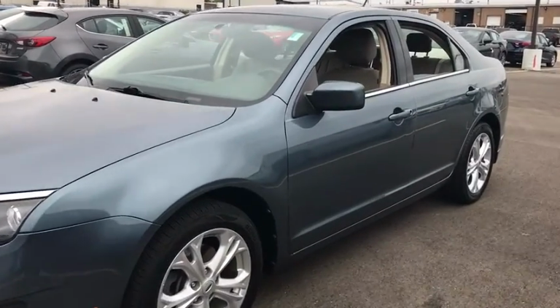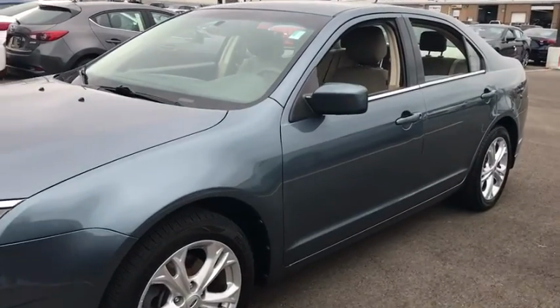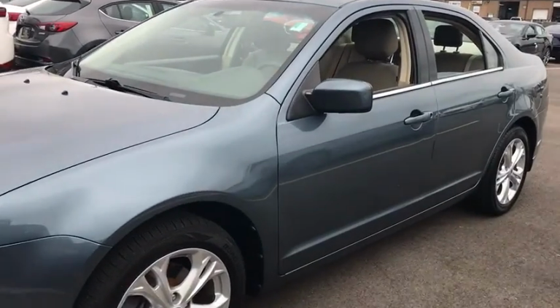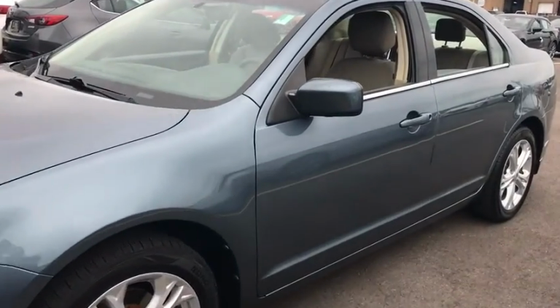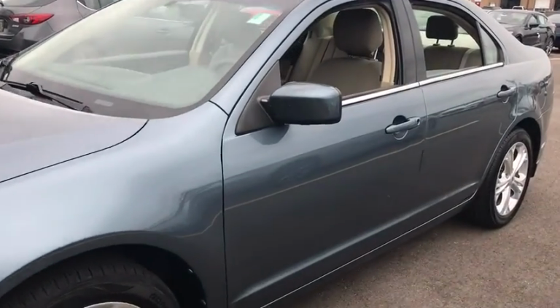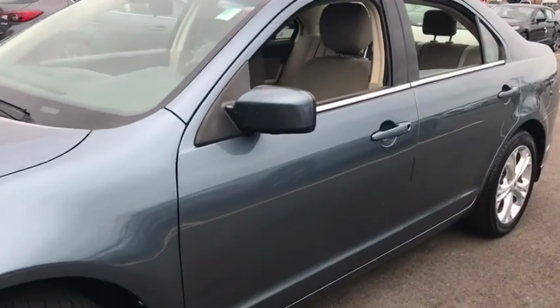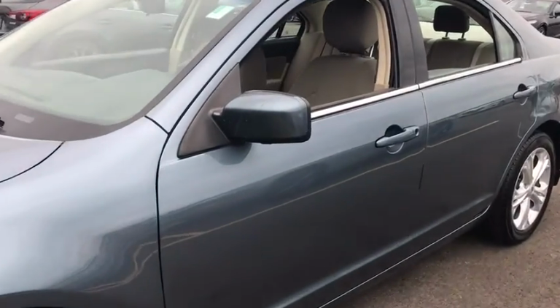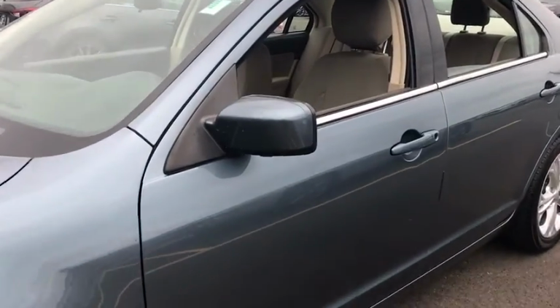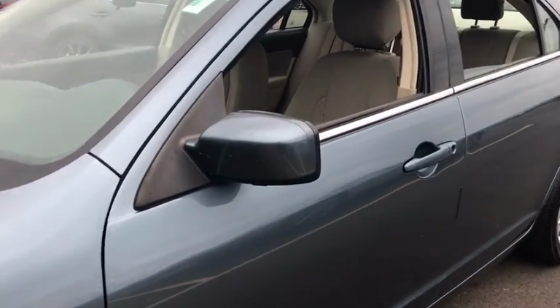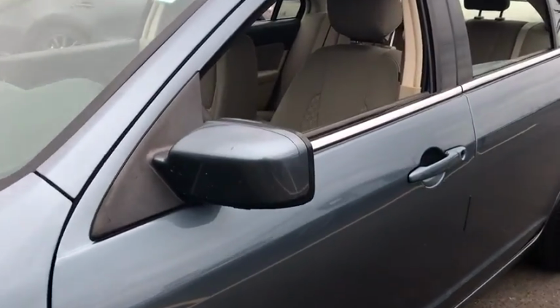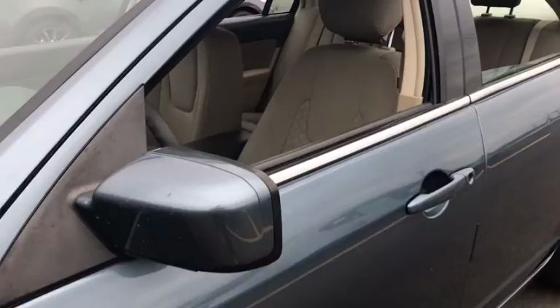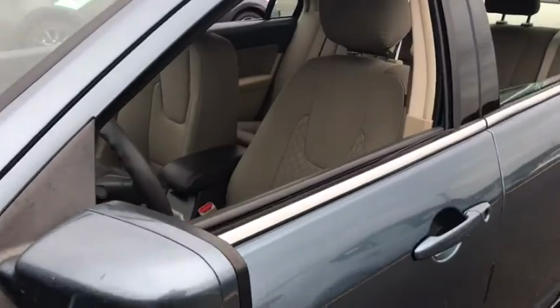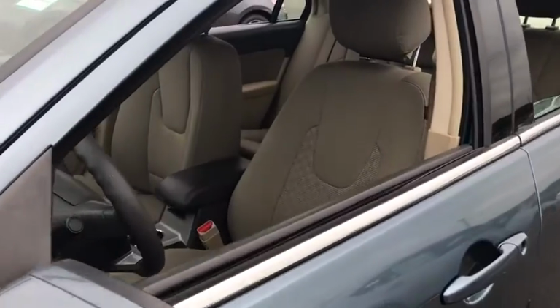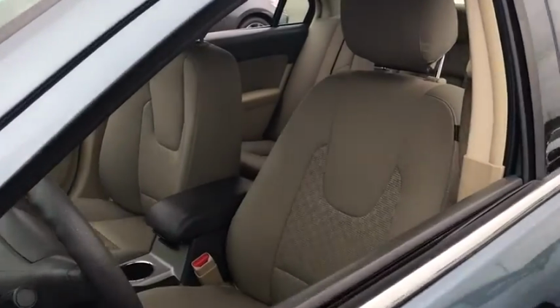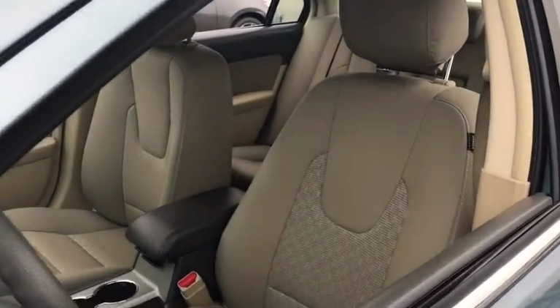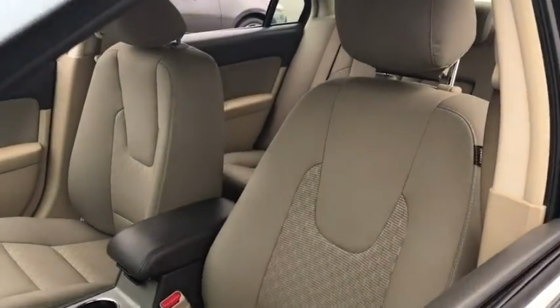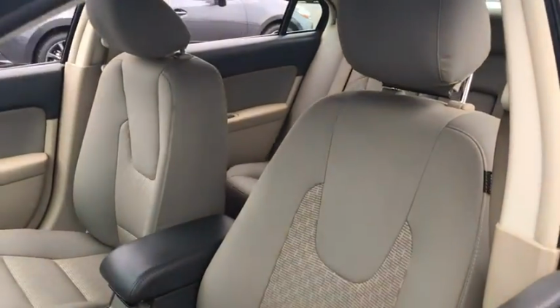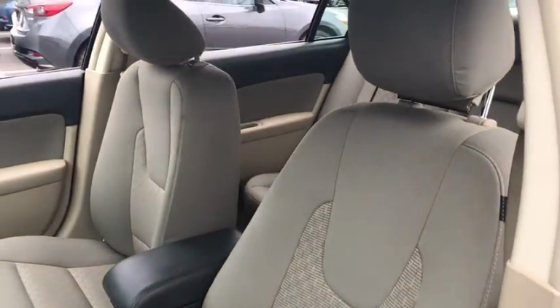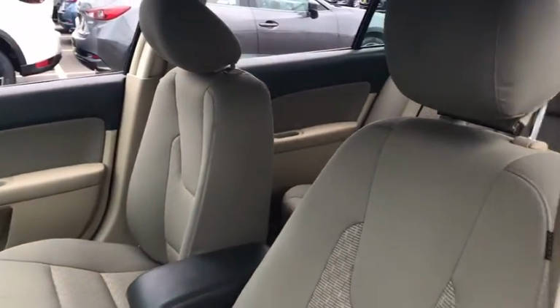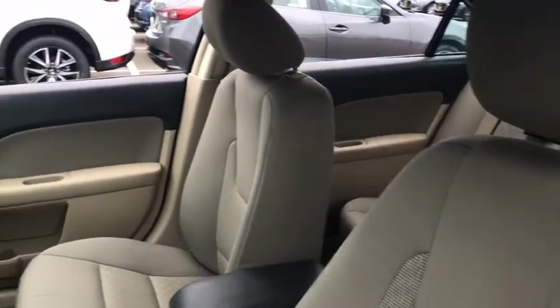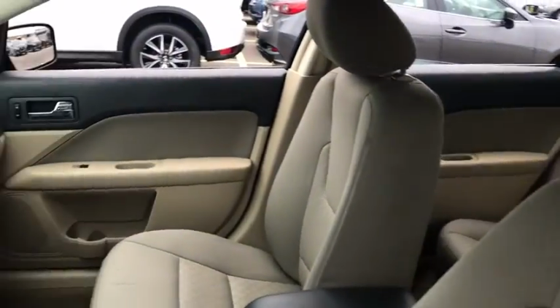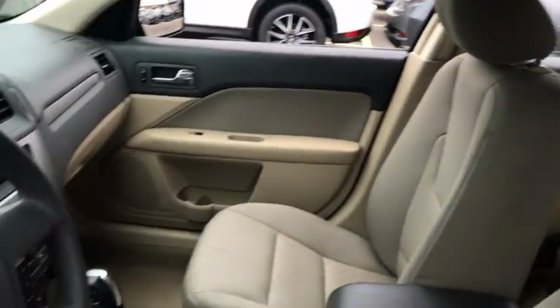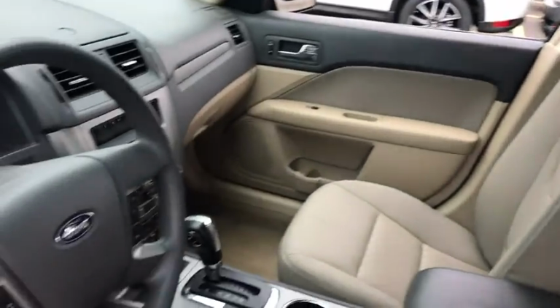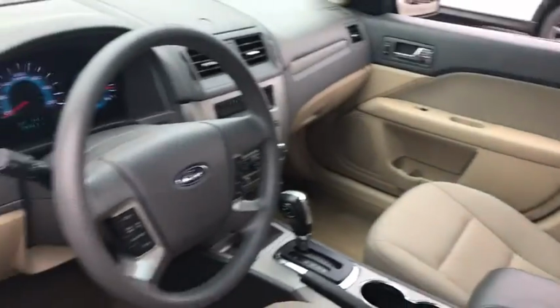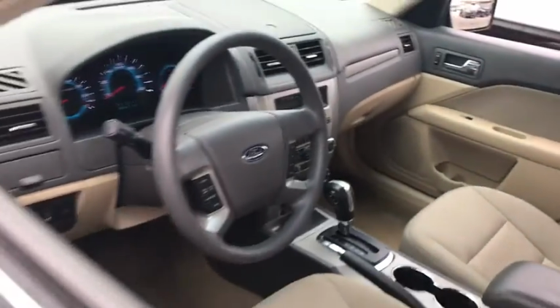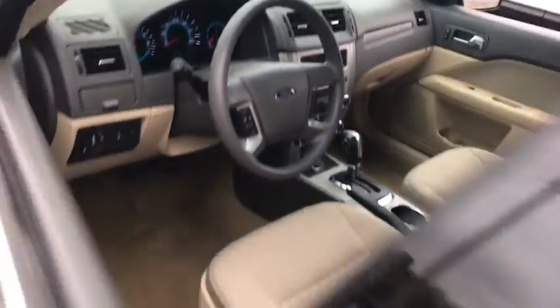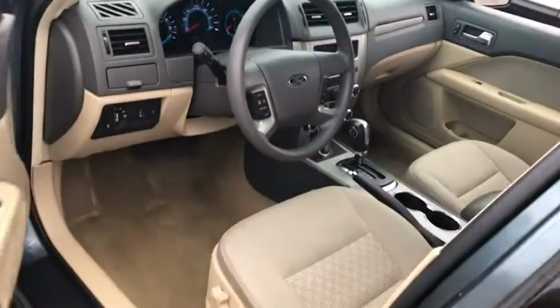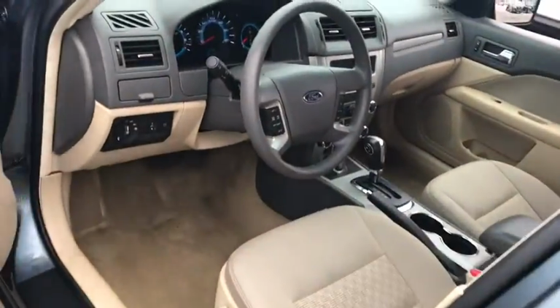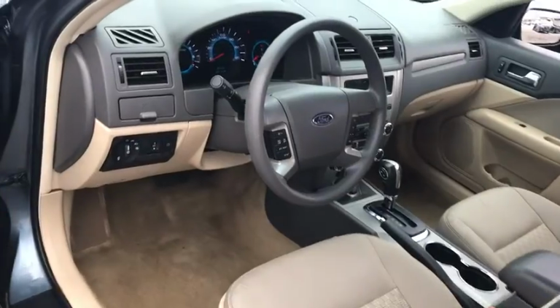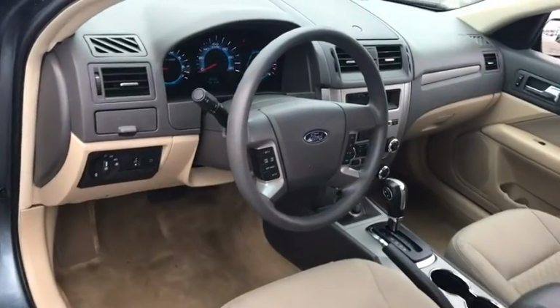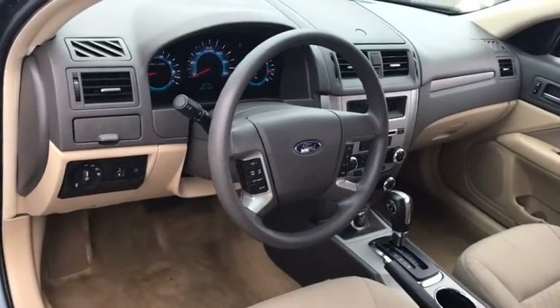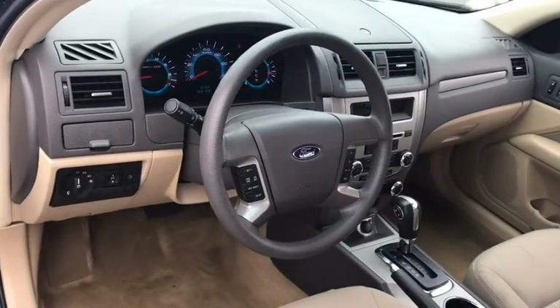Stability control. Traction control. Keyless entry. Anti-lock braking system. Steering wheel audio controls. Power steering. Adjustable steering wheel. Cruise control.